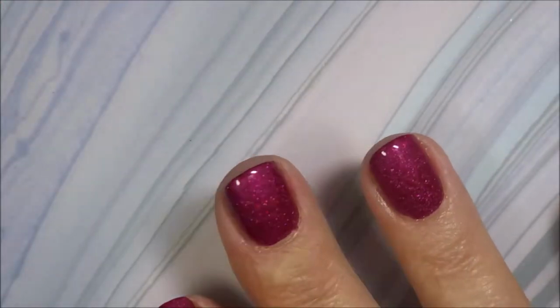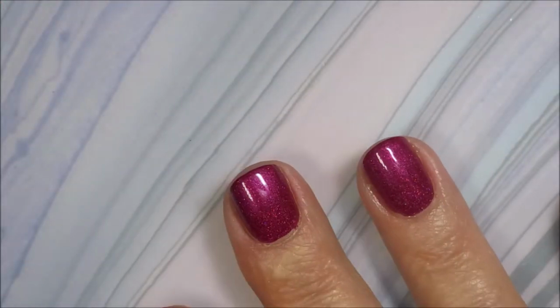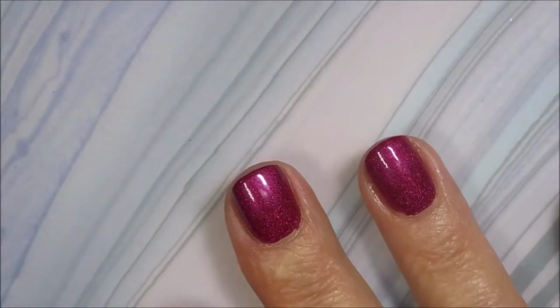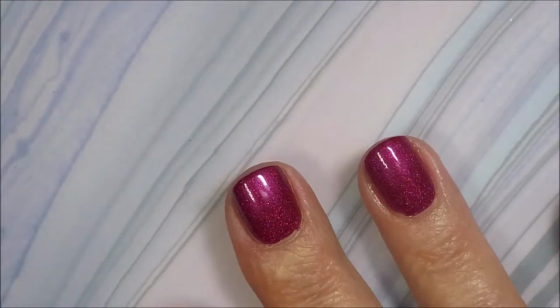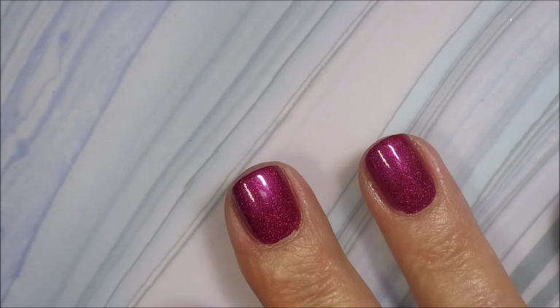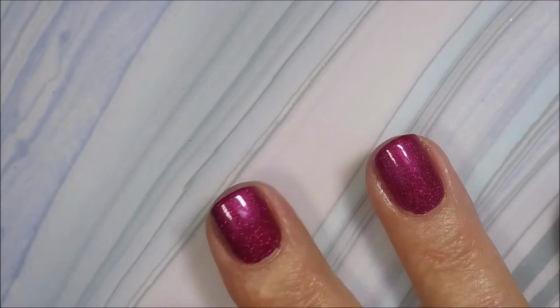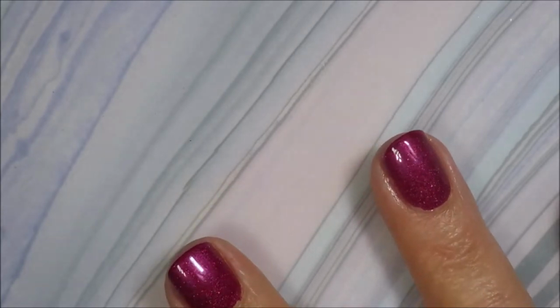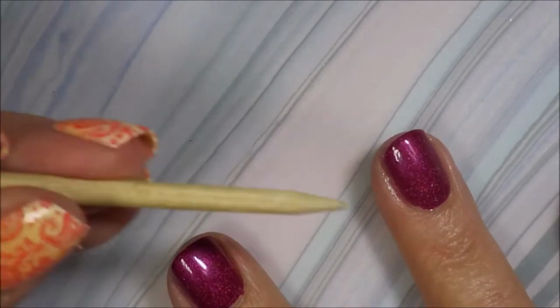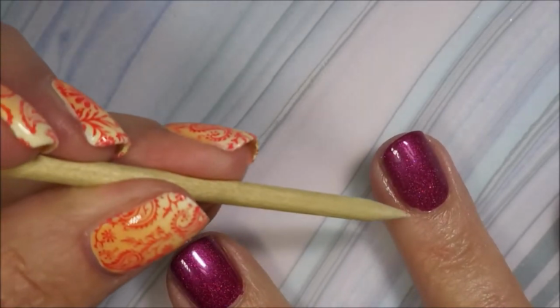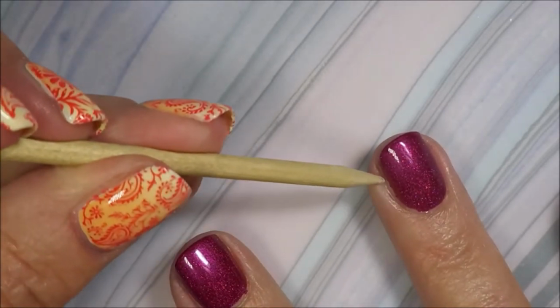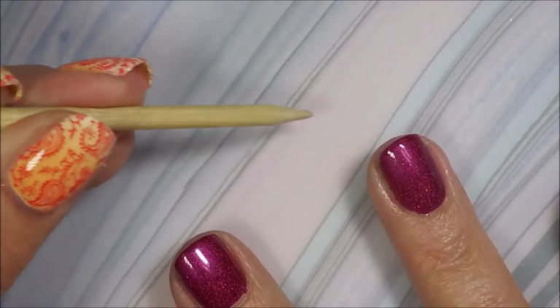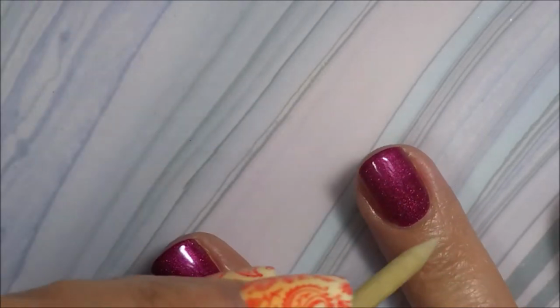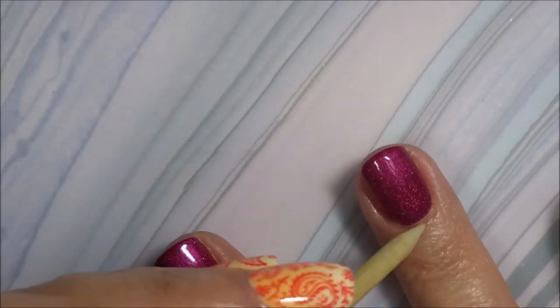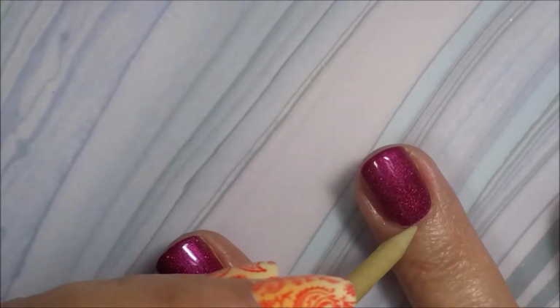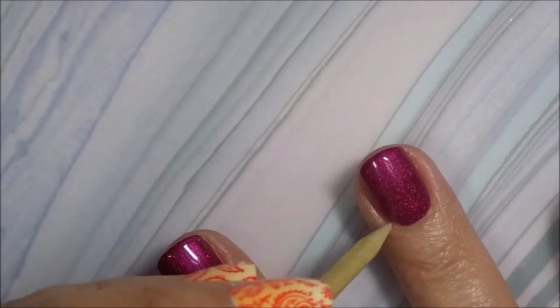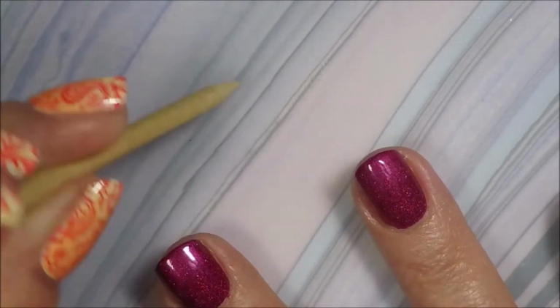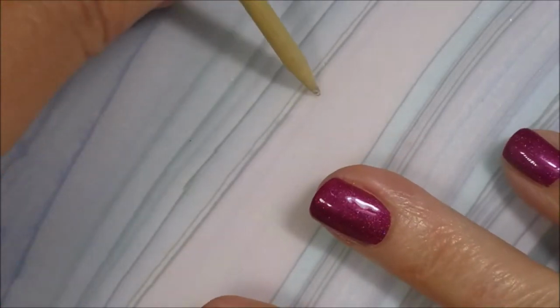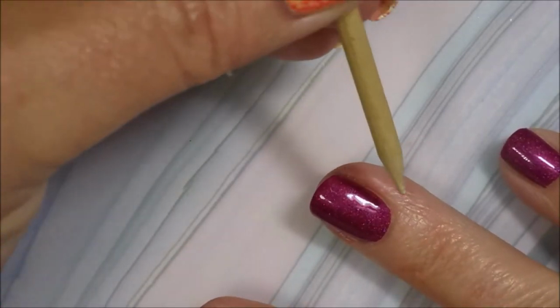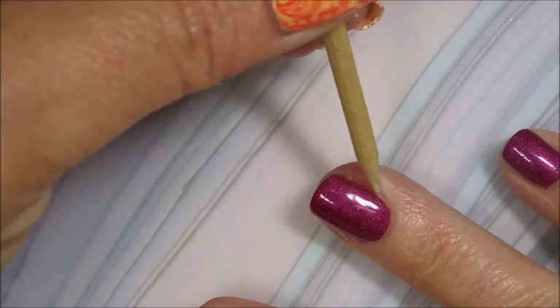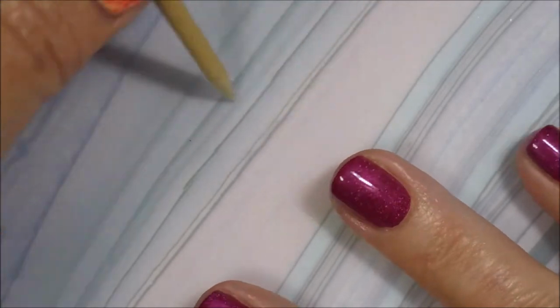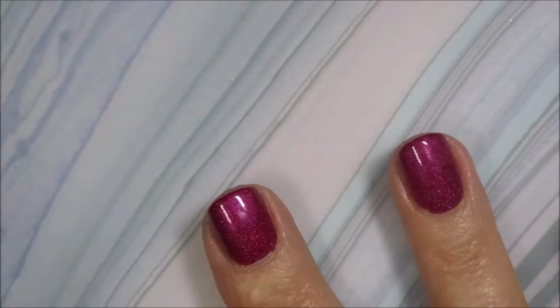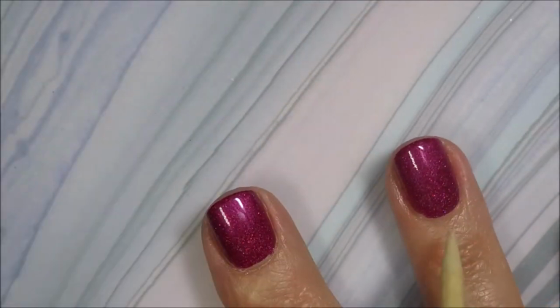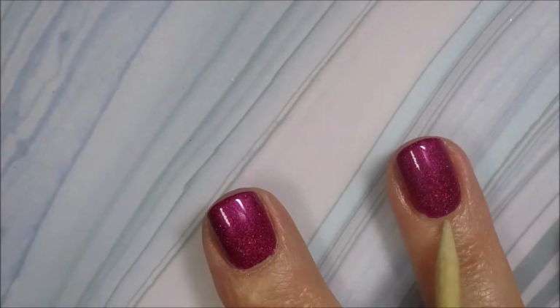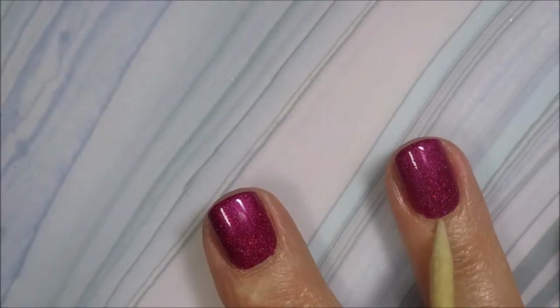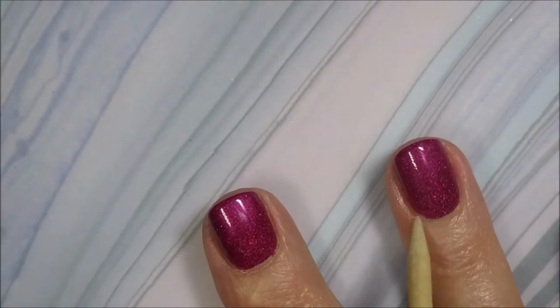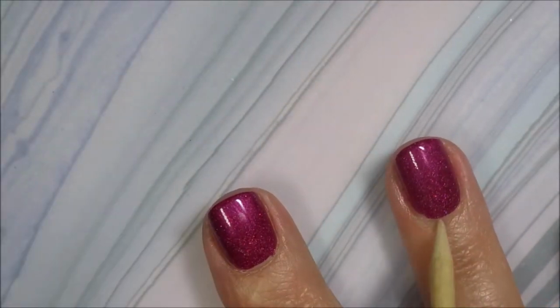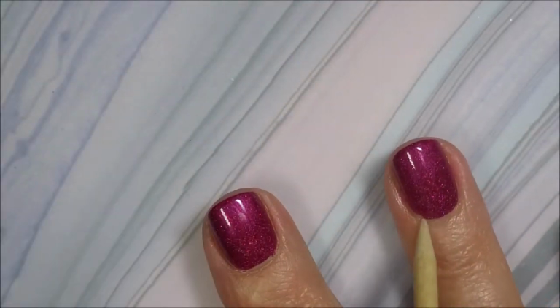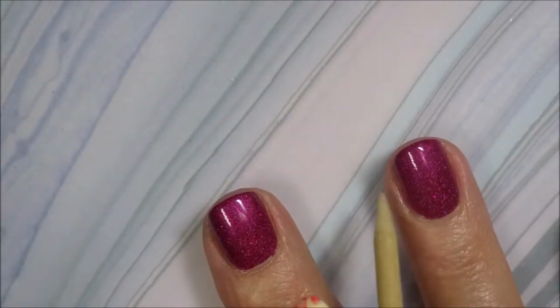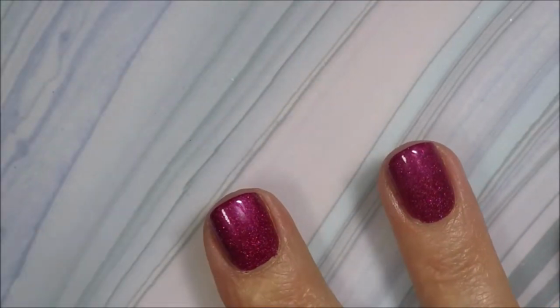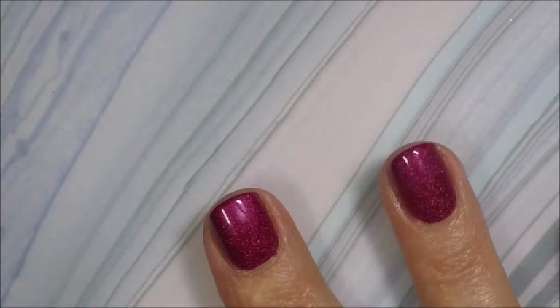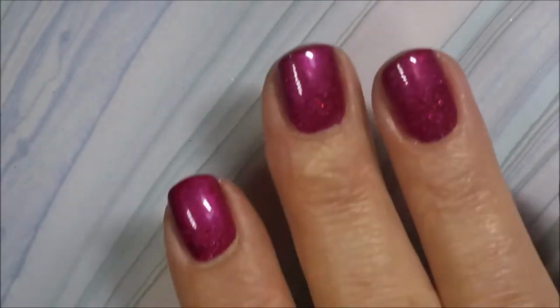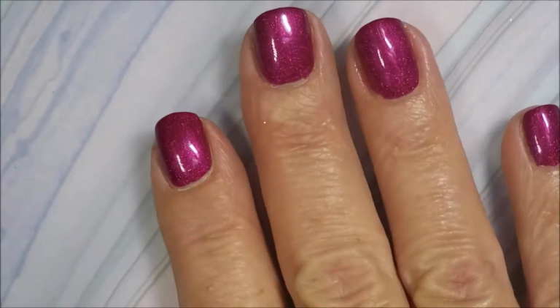There we go — let this dry completely. Hi Woody, you're back again I see. He's such a good boy, helps me keep it clean.